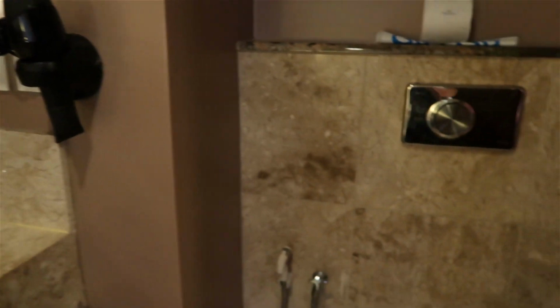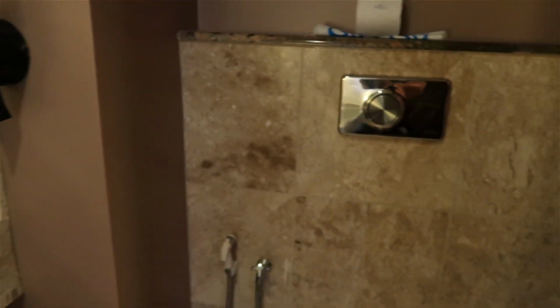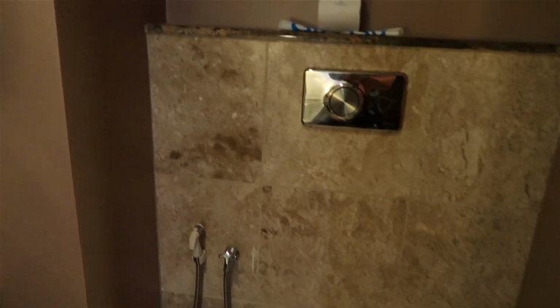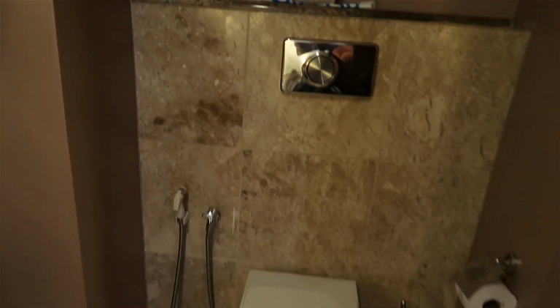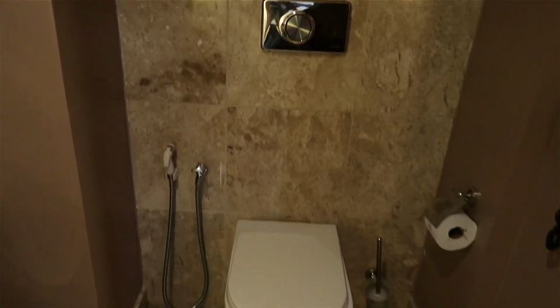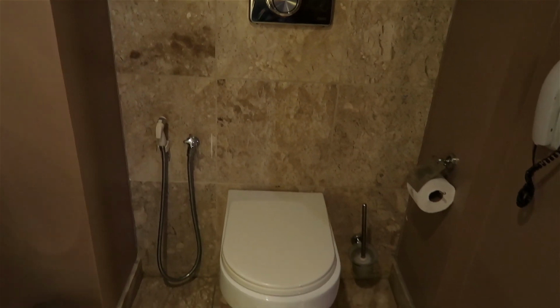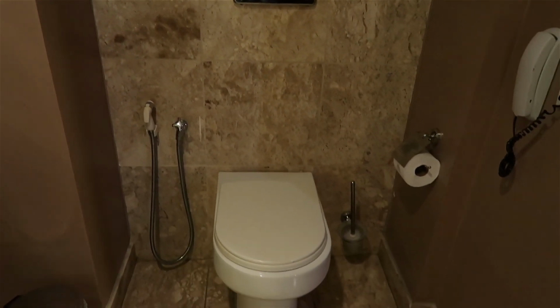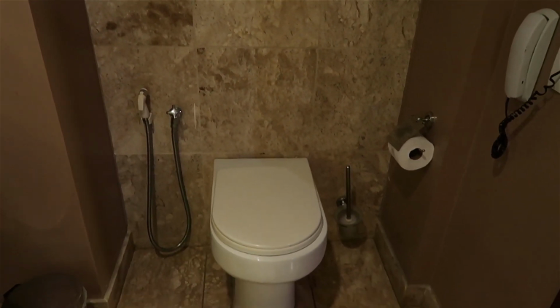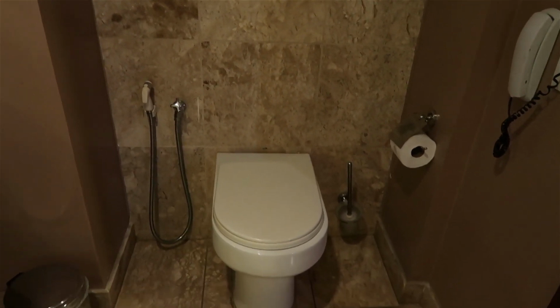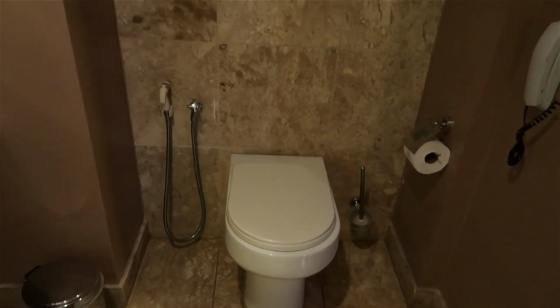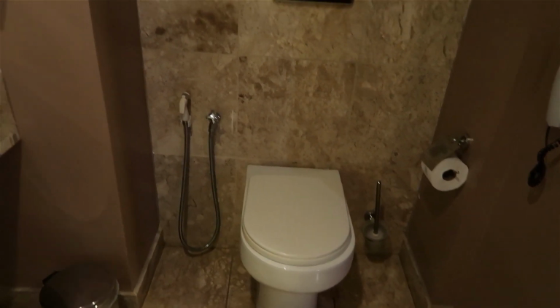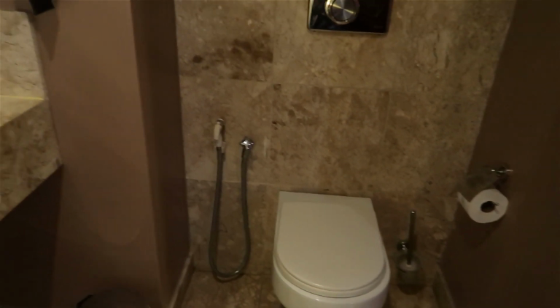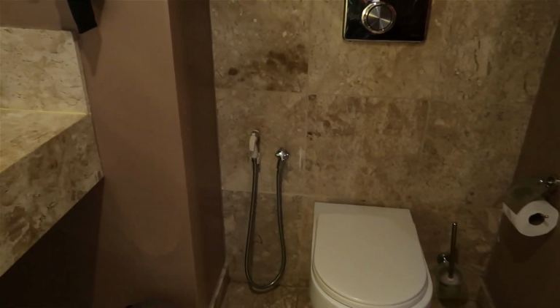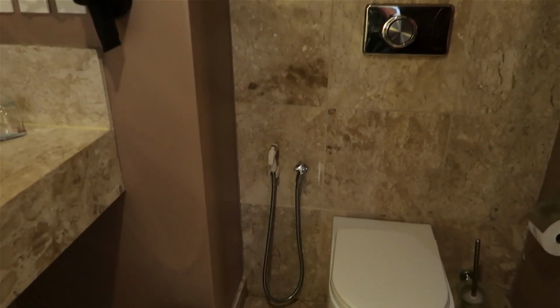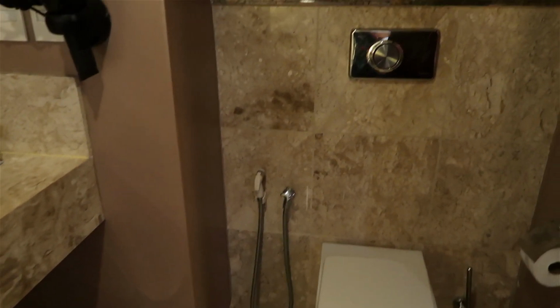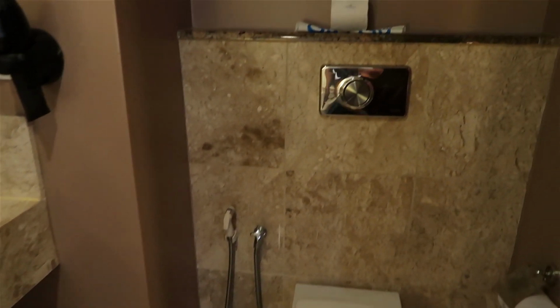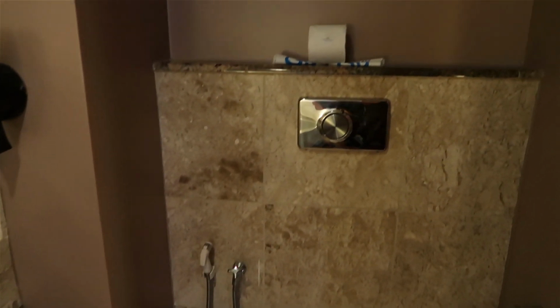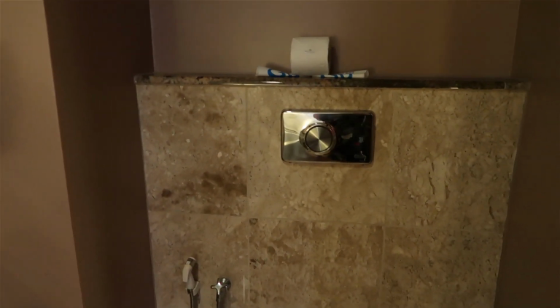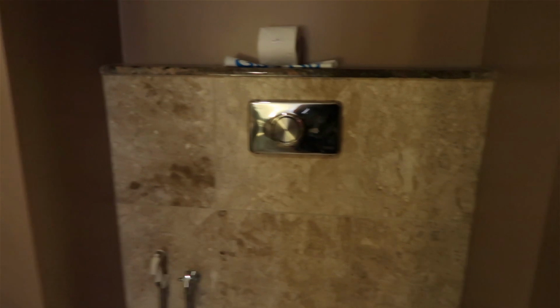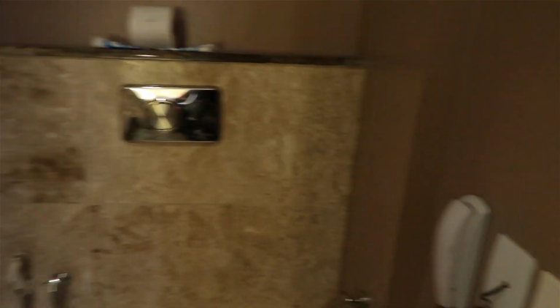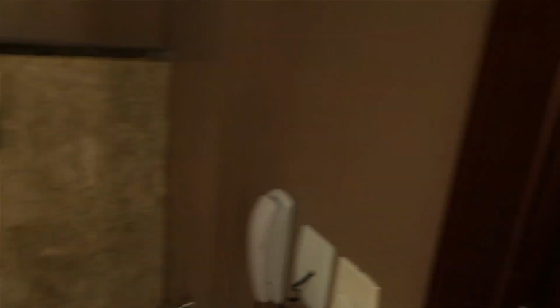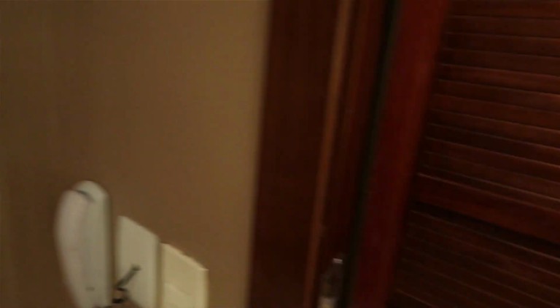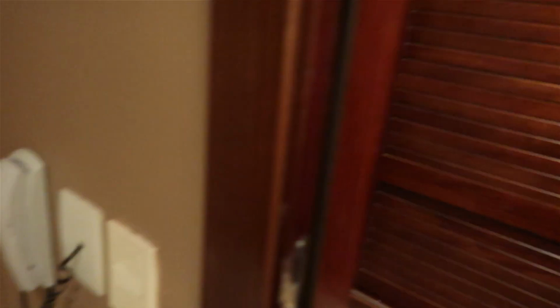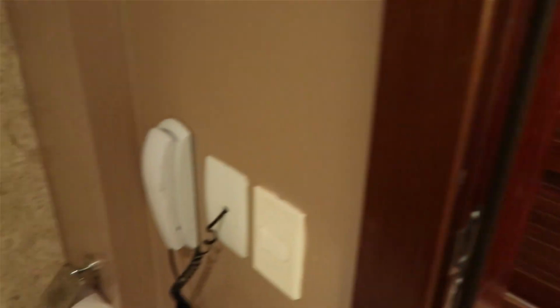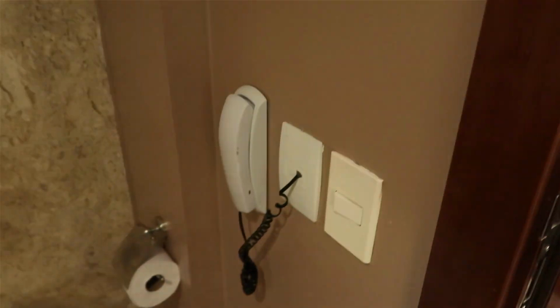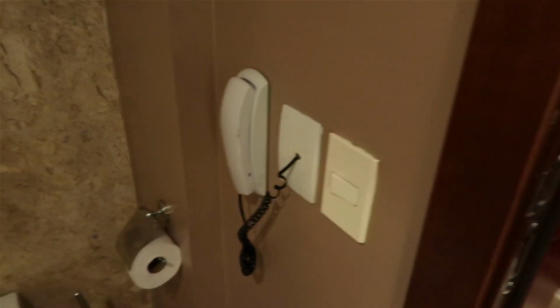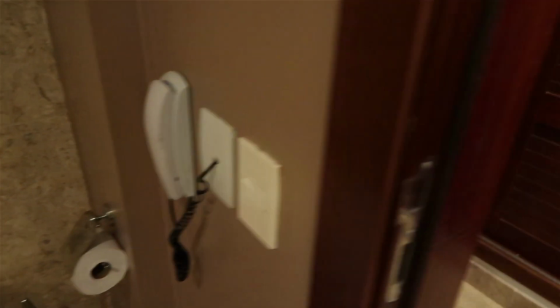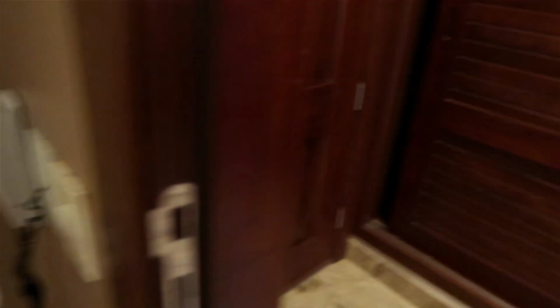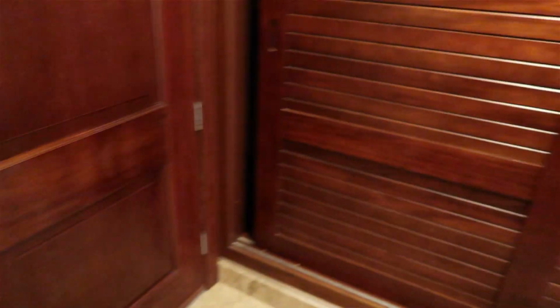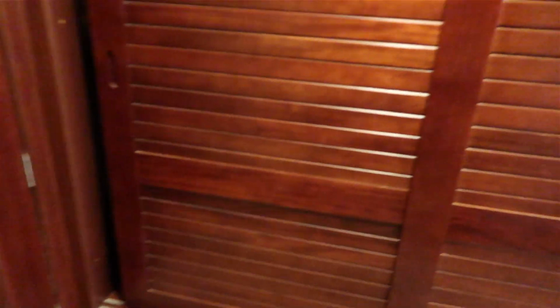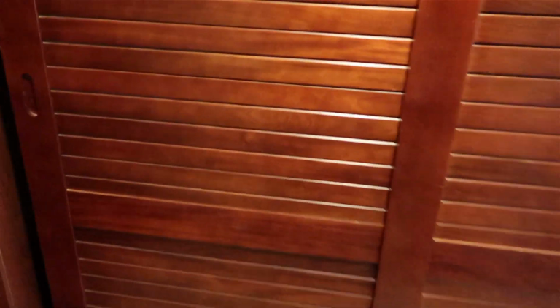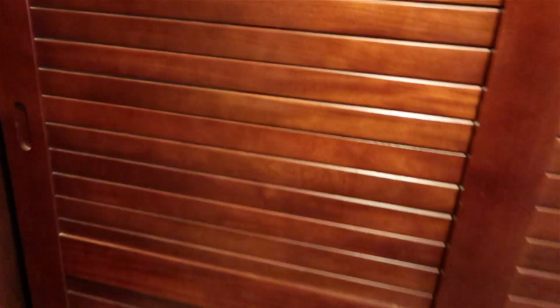And then the toilet with what looks like a little bidet hose, a telephone here in the bathroom, and a big double closet.